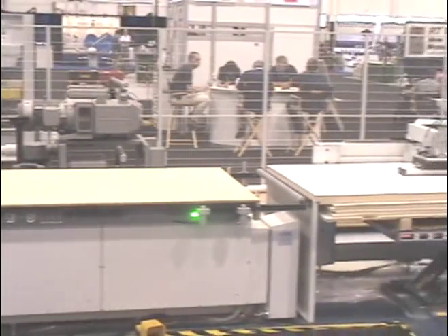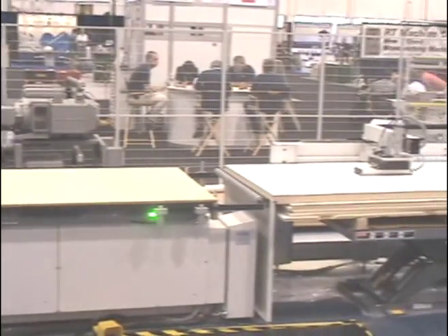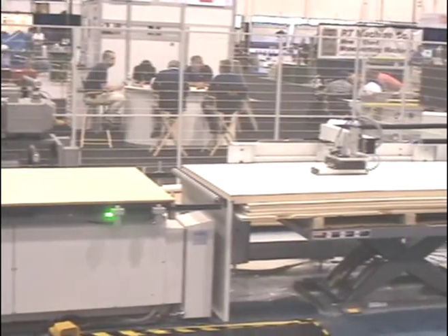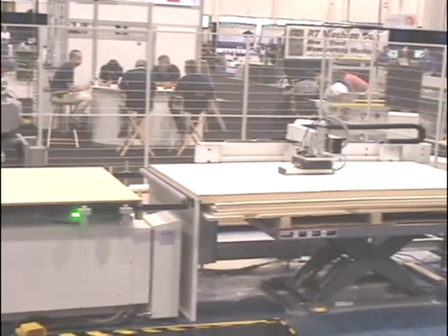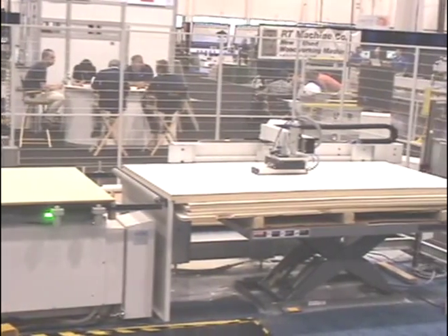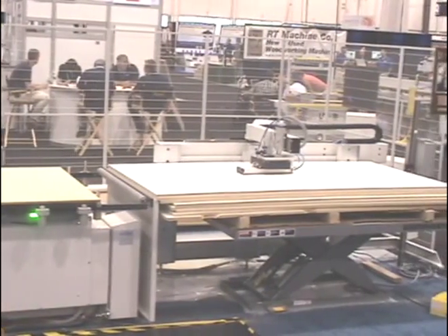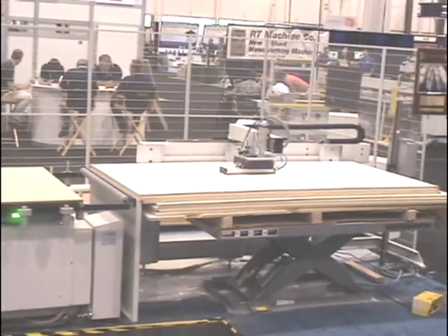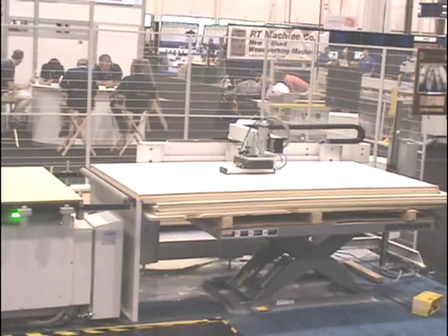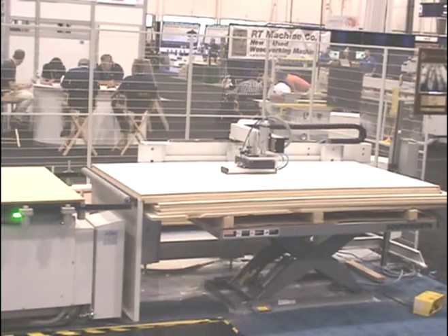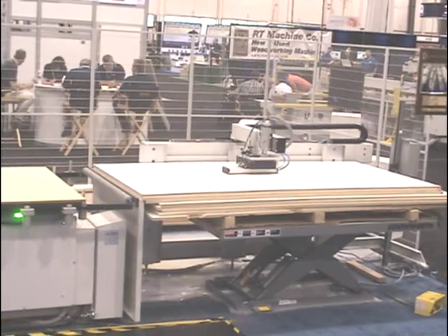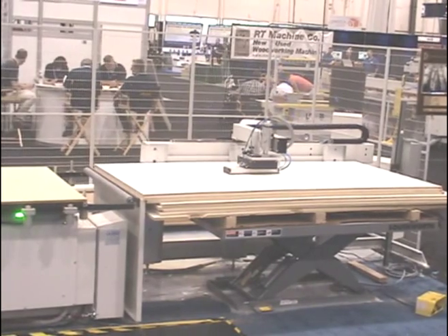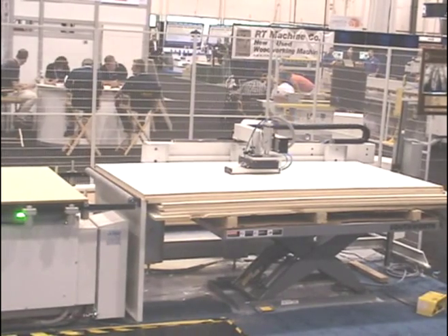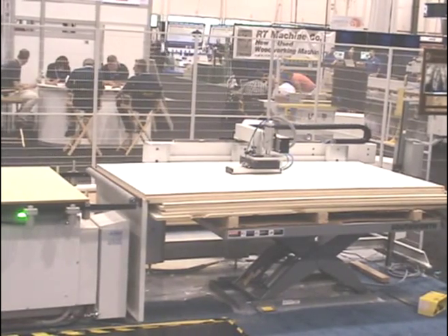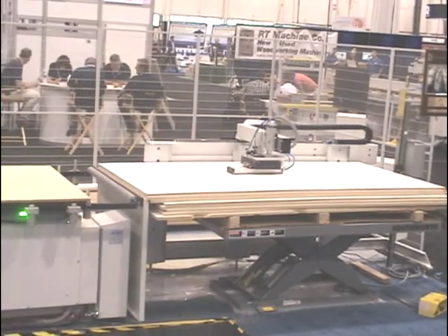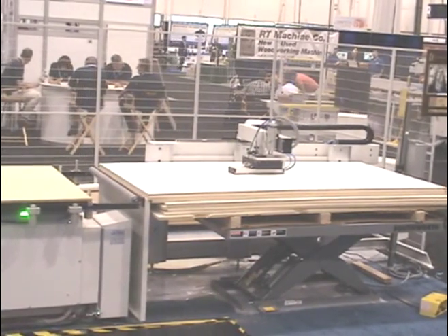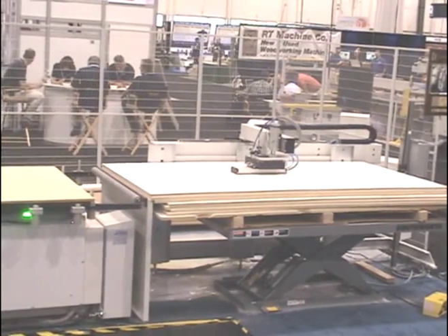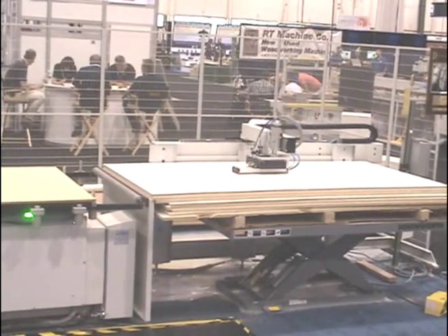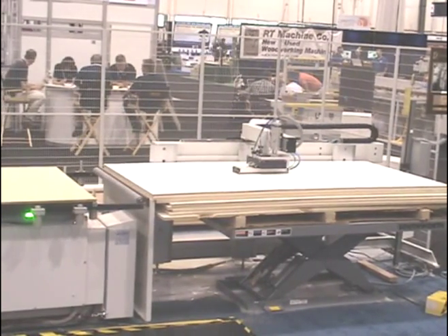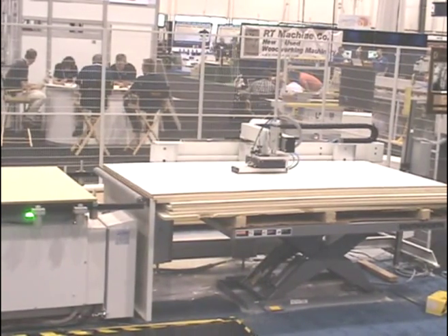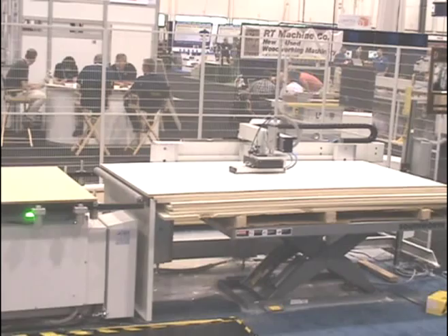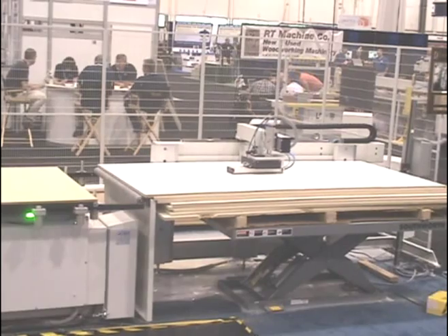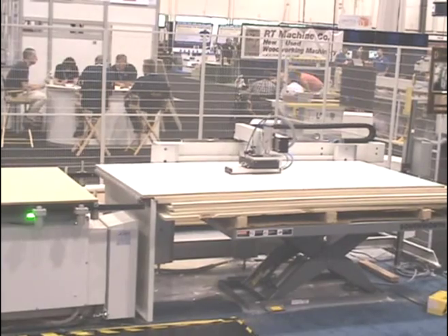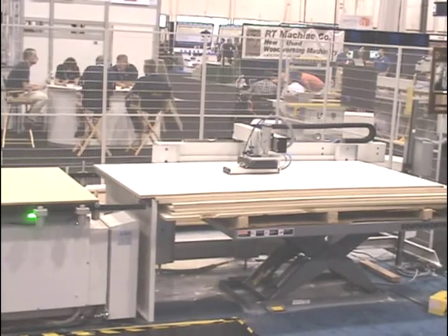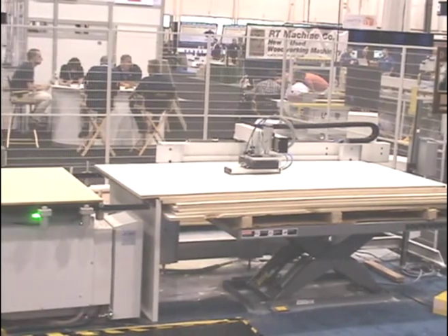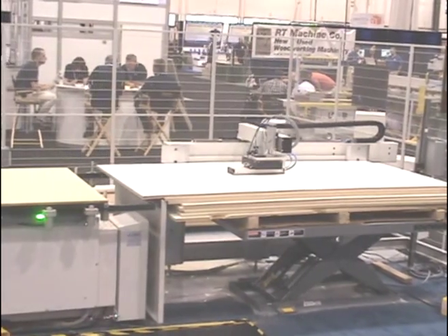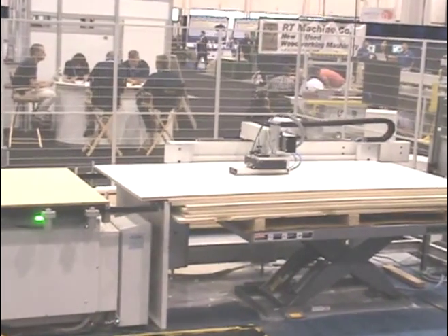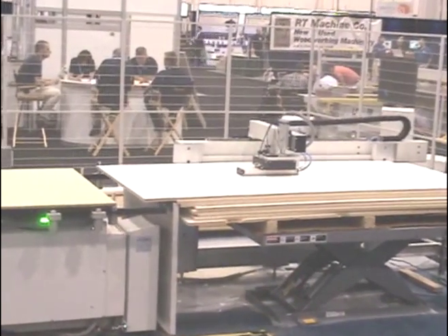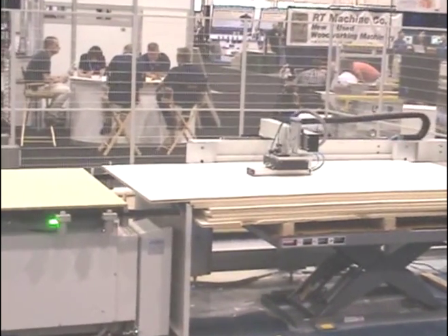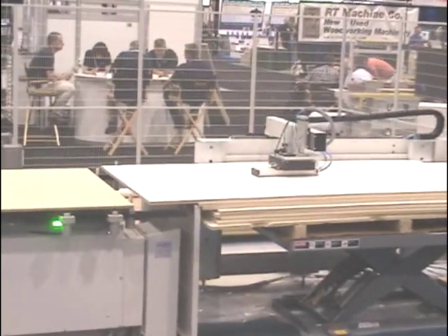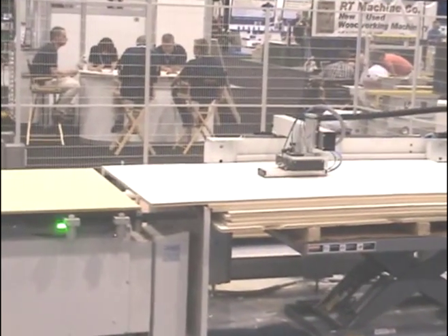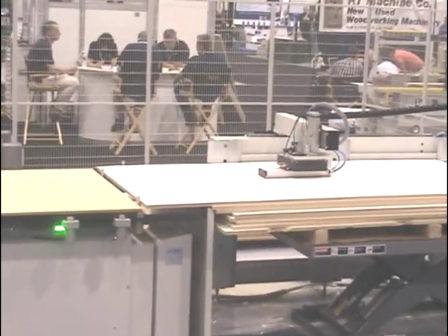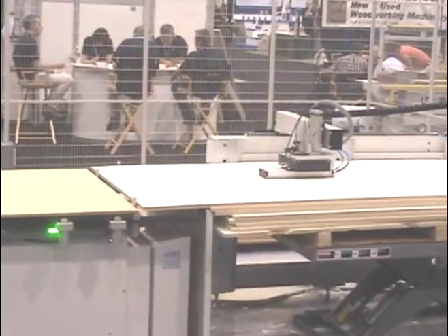Busselato's JetOptima CNC router, equipped with the linear flow load unload device, performs all vertical routing and boring requirements to the panel. The alignment device precisely positions the panel for loading.